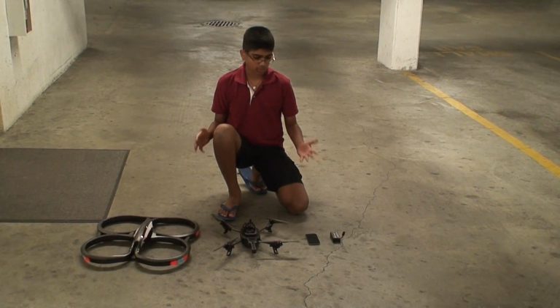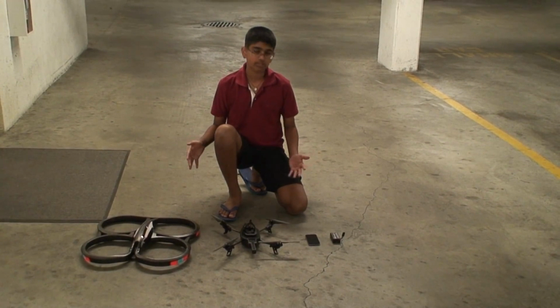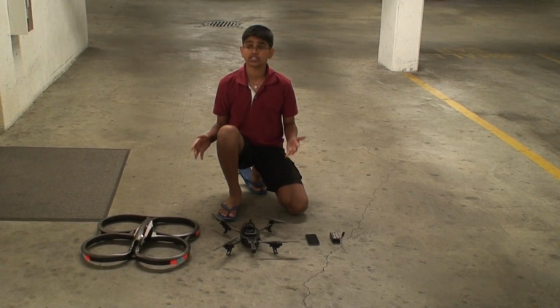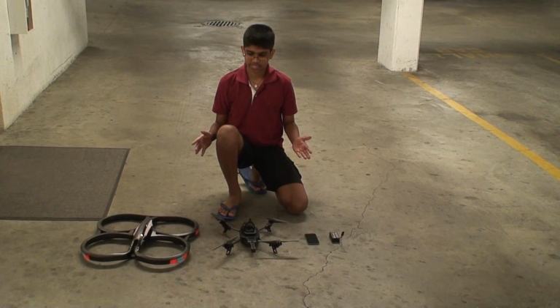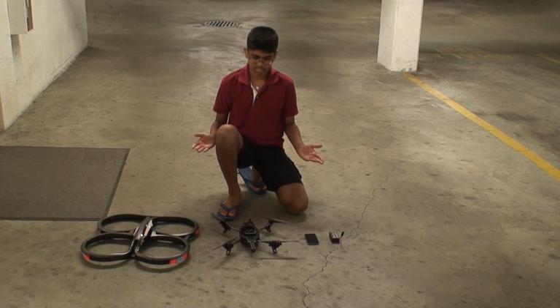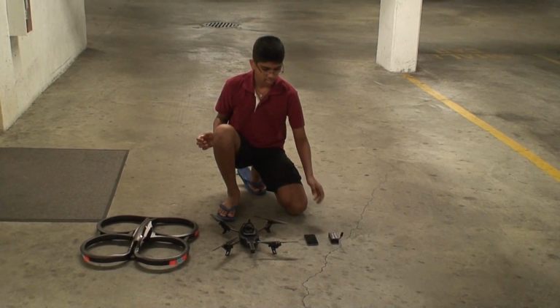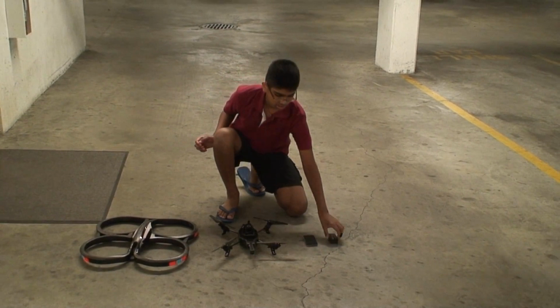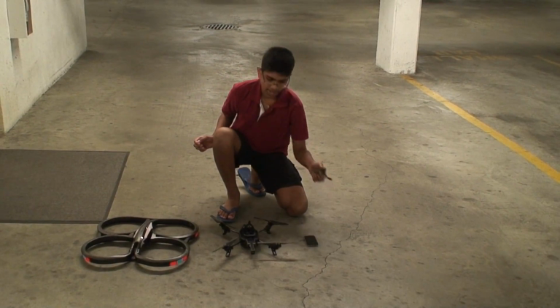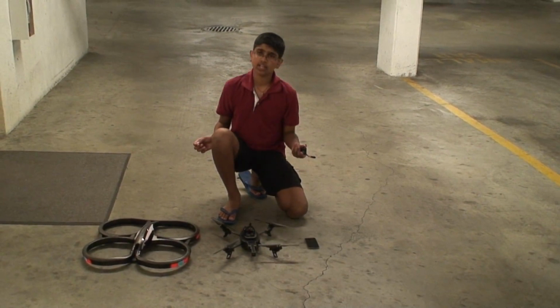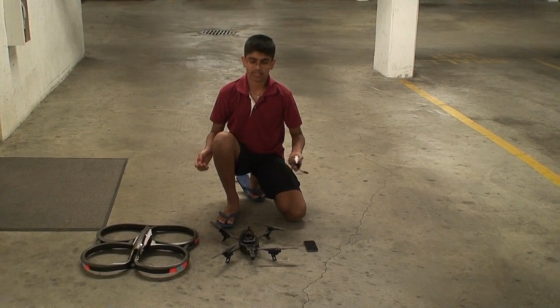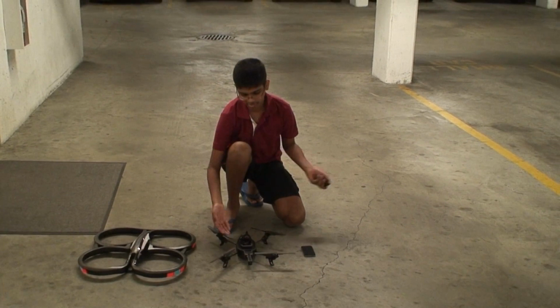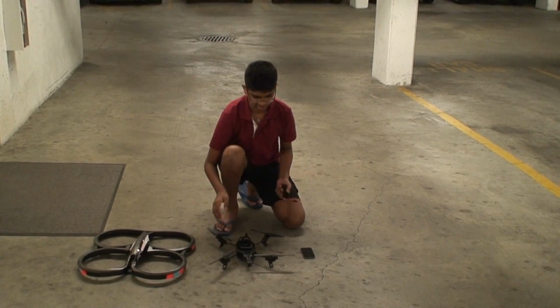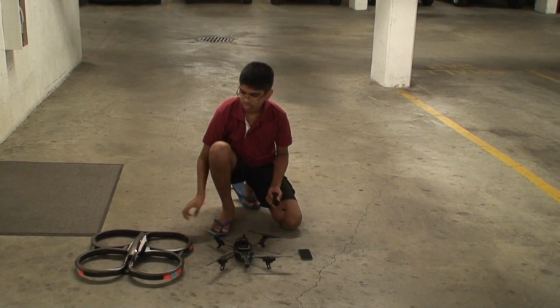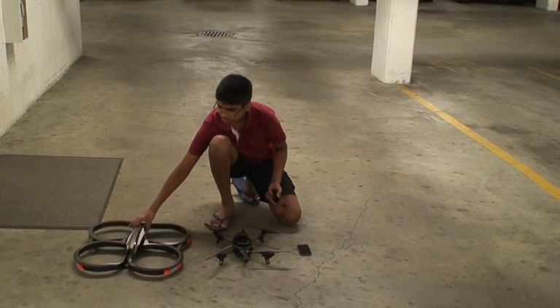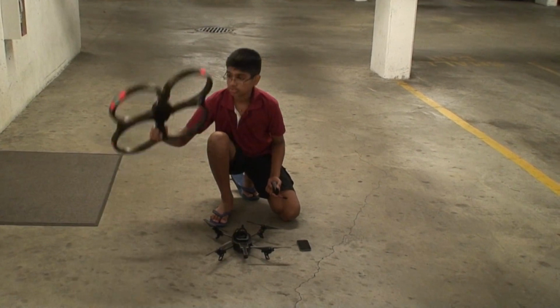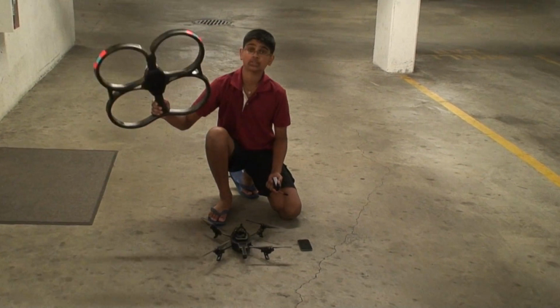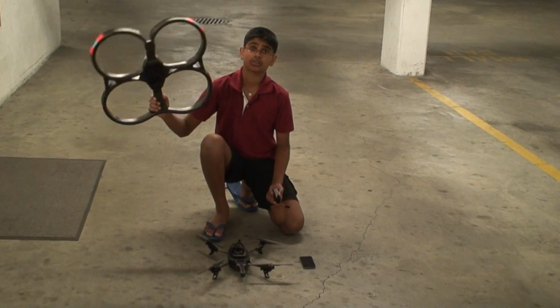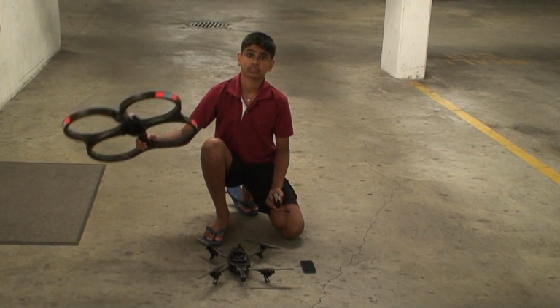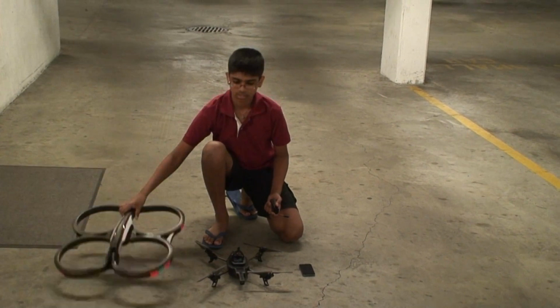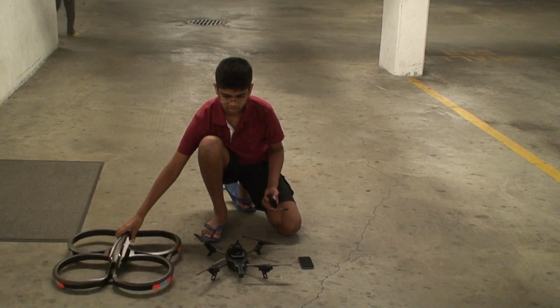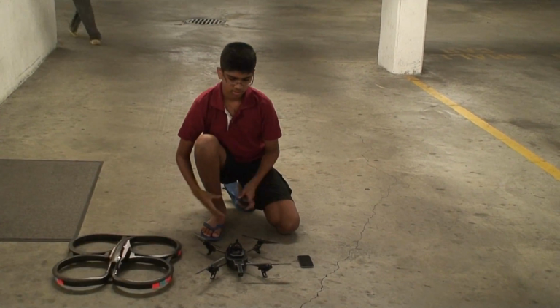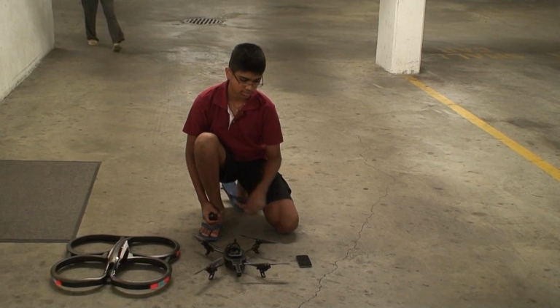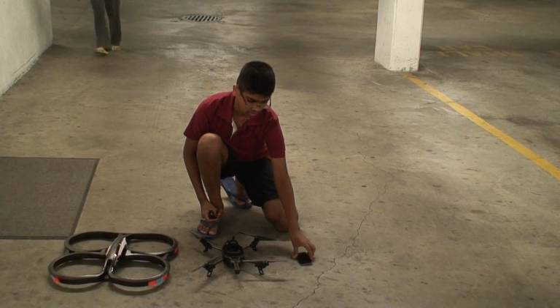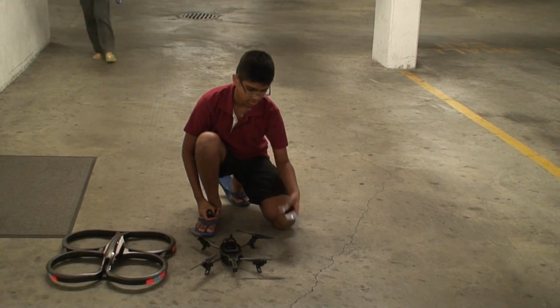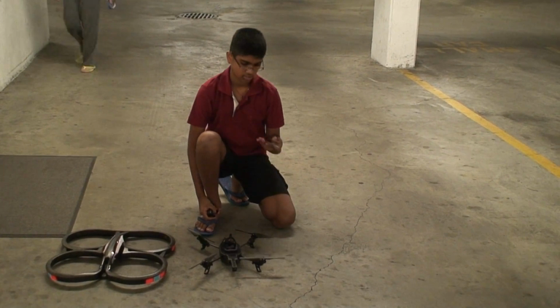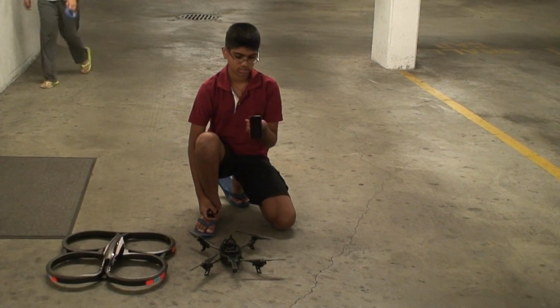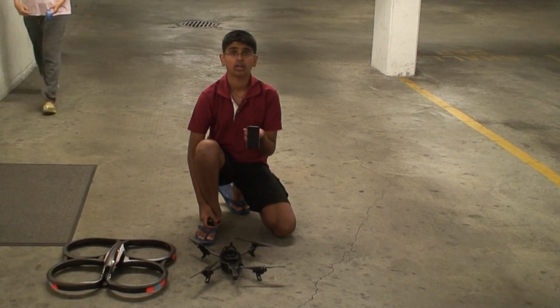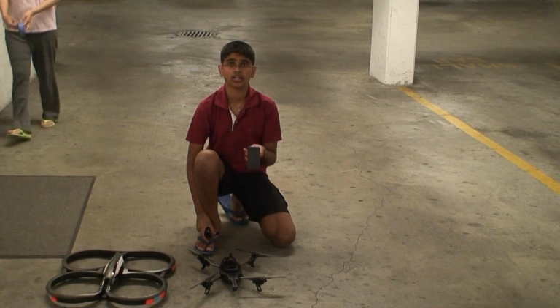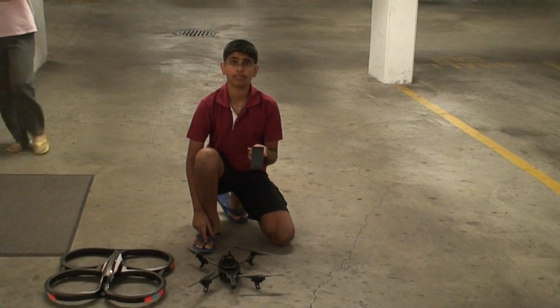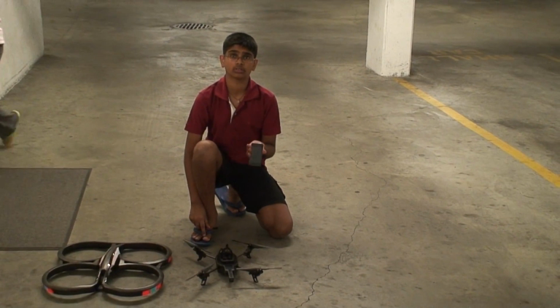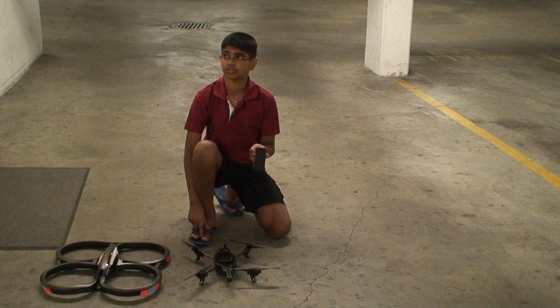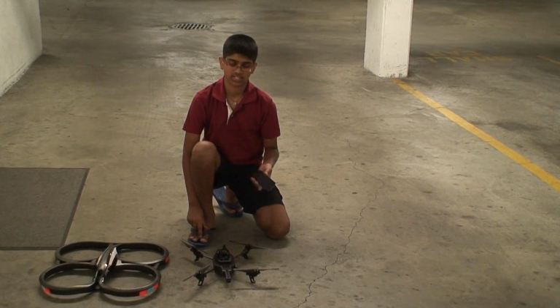The first thing you need for your setup is a battery, your drone, your indoor hull or your outdoor hull, and an Apple or Android device.